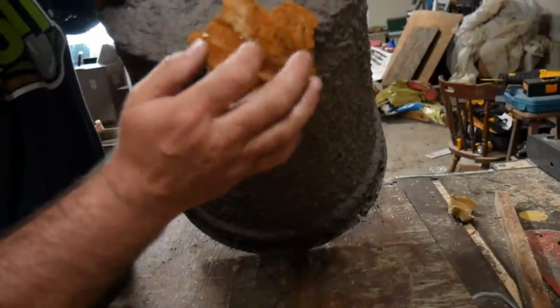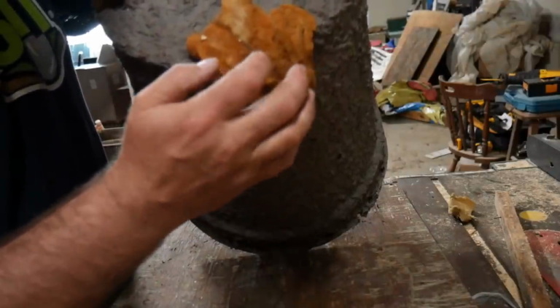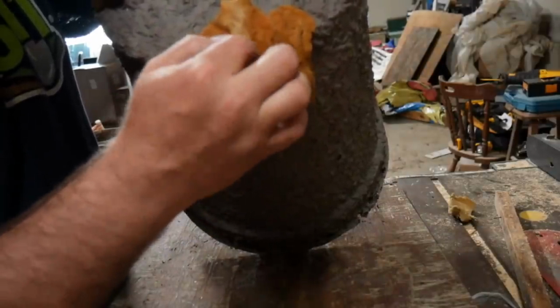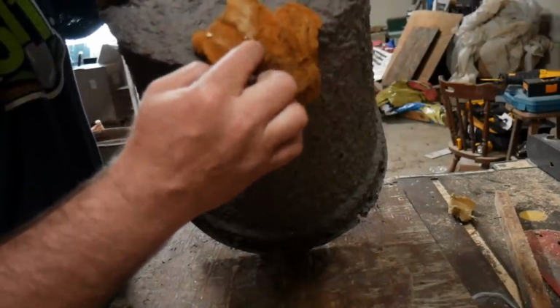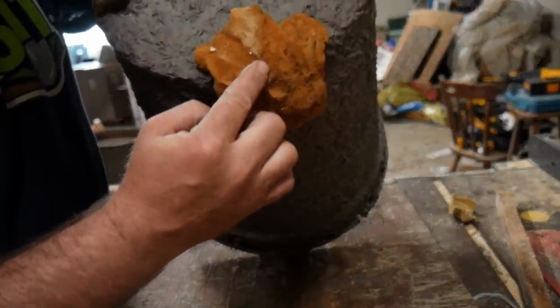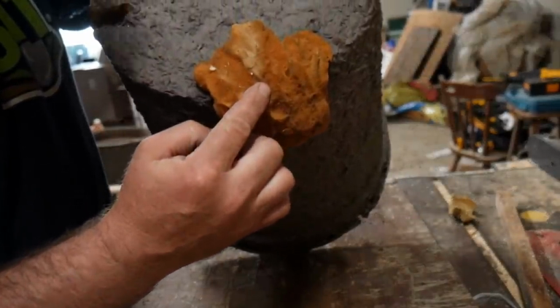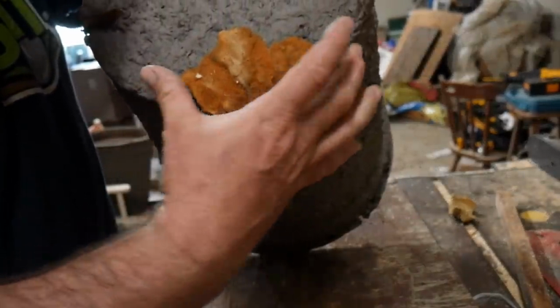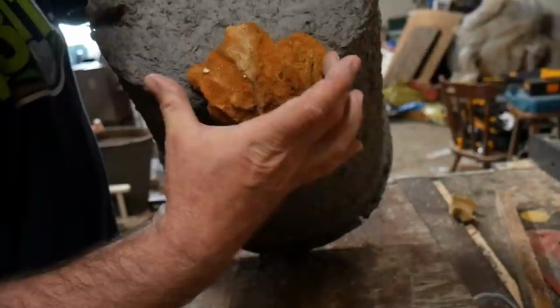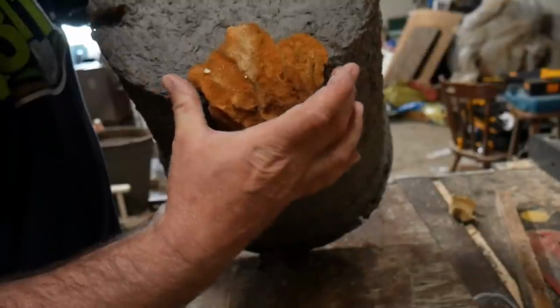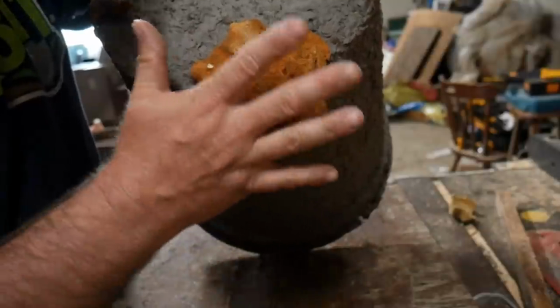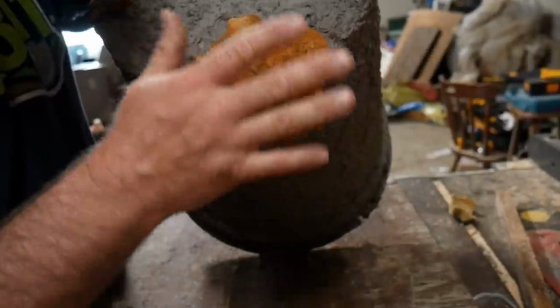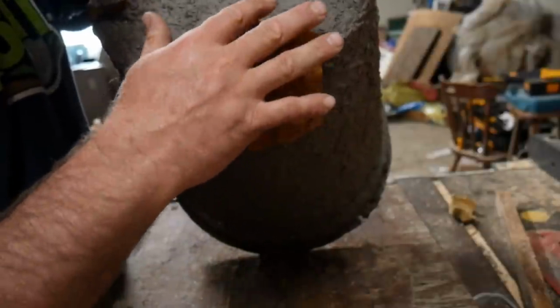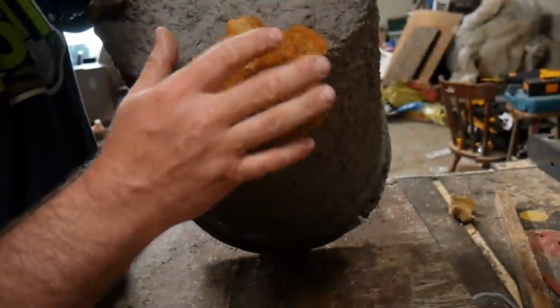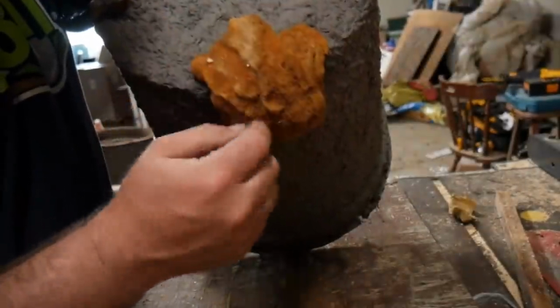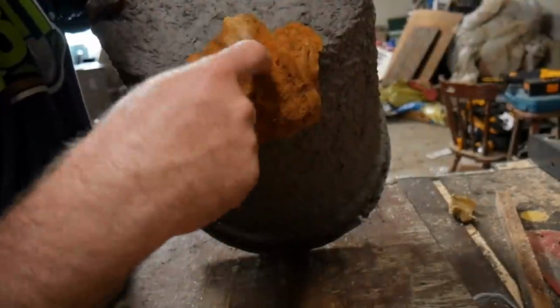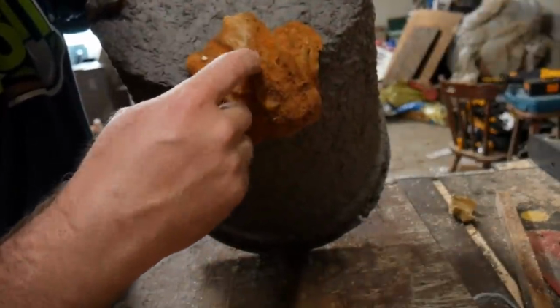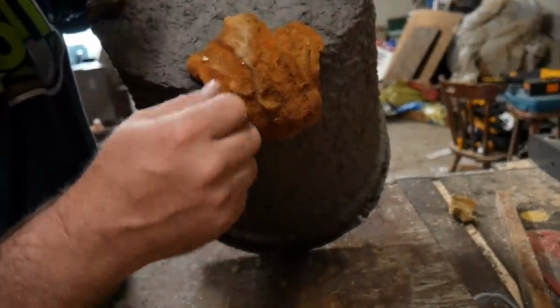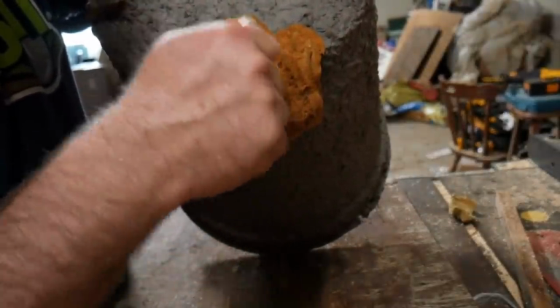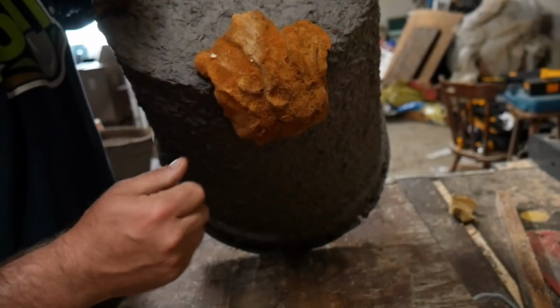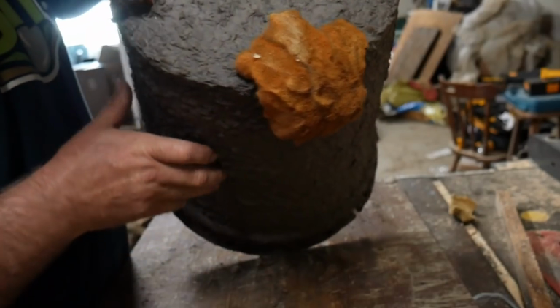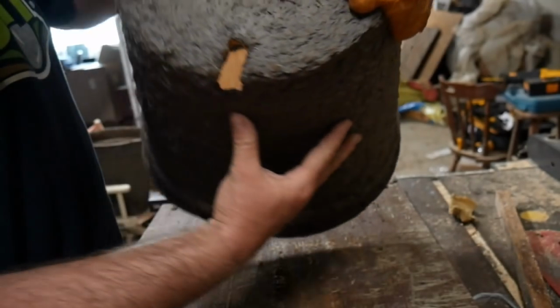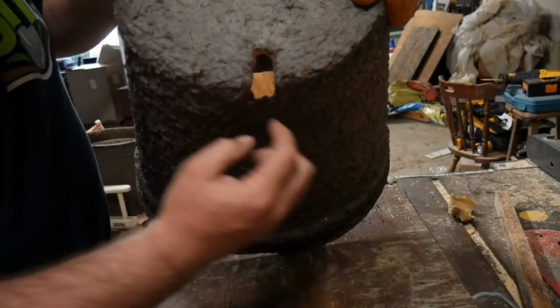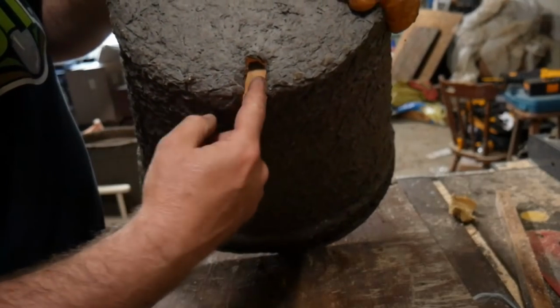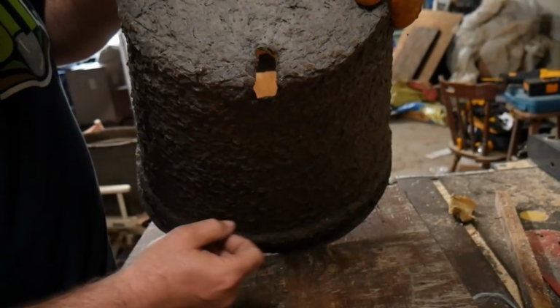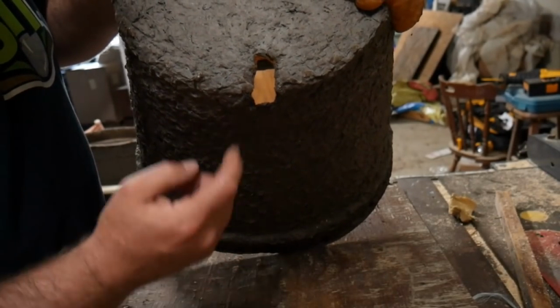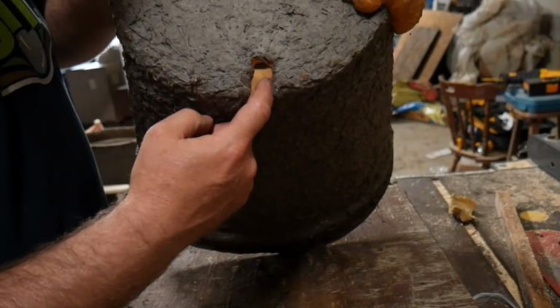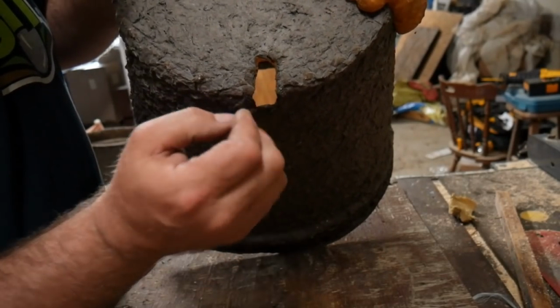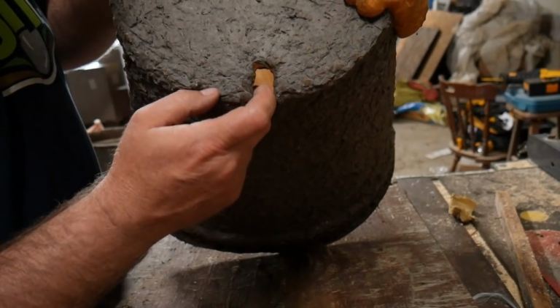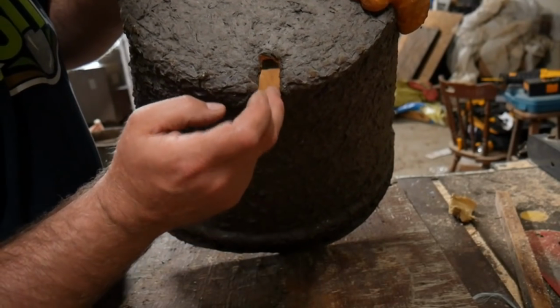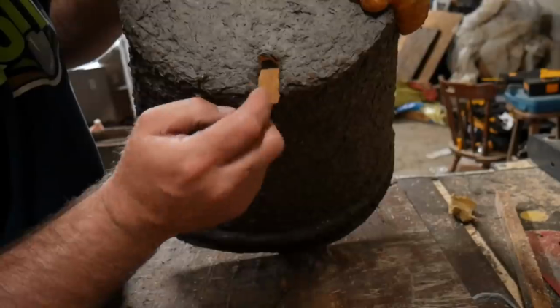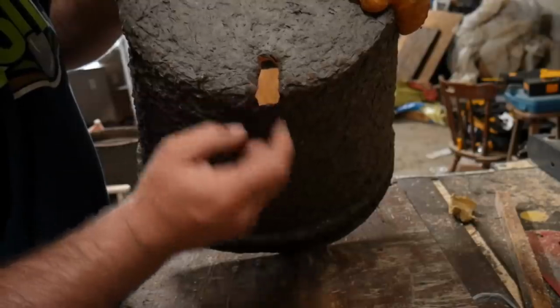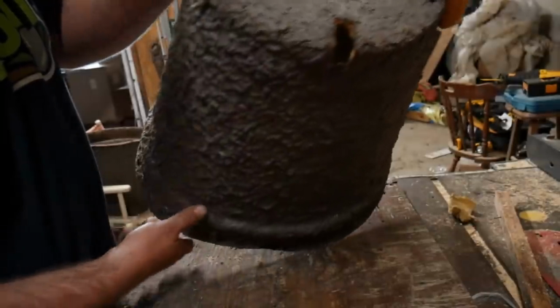It was right here where they were going in, and it was a big old hole and I didn't want that. So I ended up taping the inside, putting some spray foam, filling that in, notching it out right here, and now they've got a new entrance.